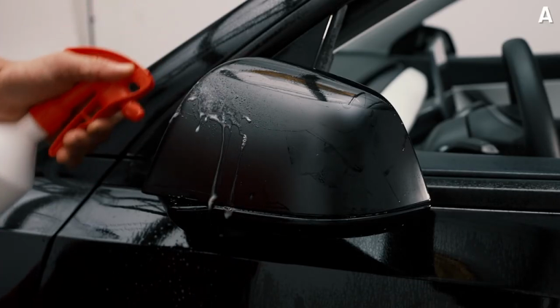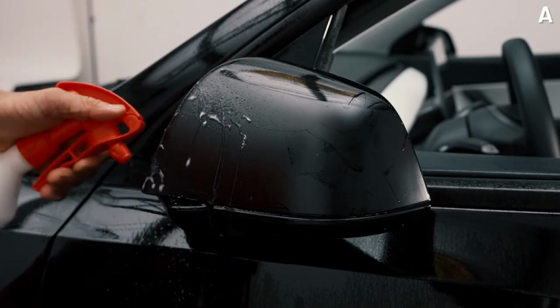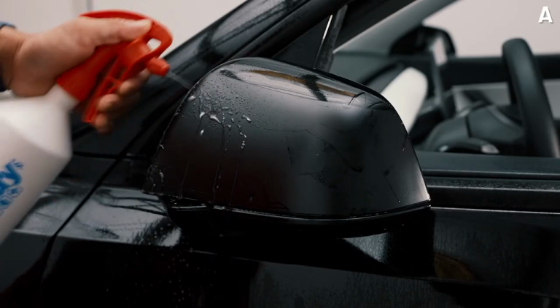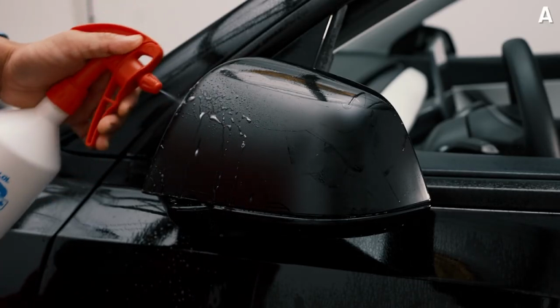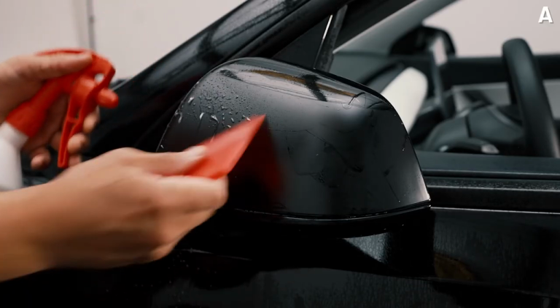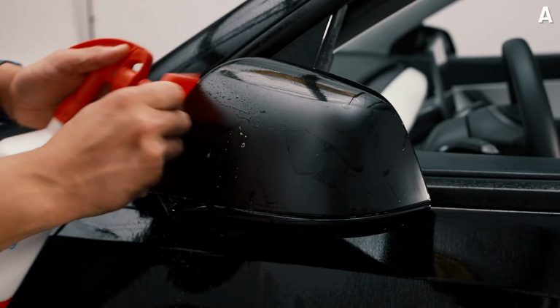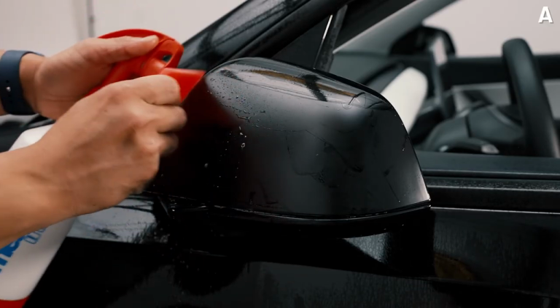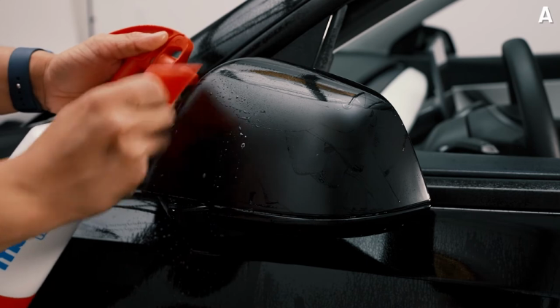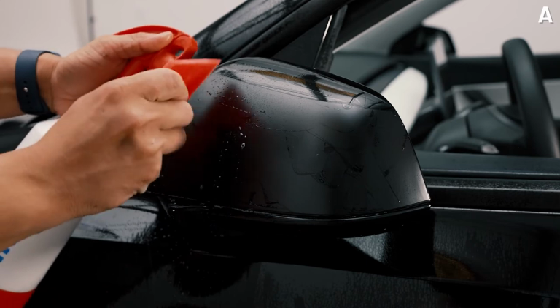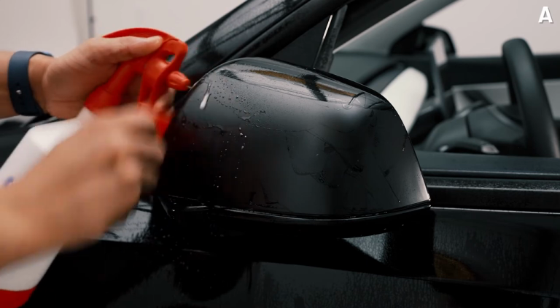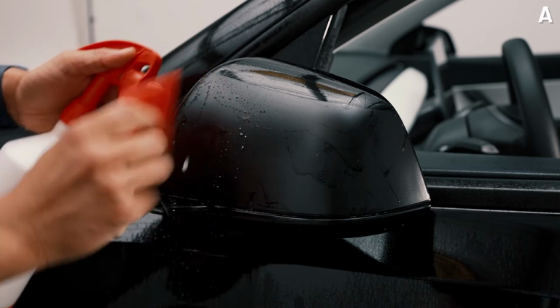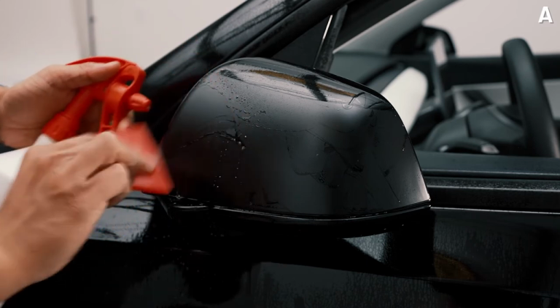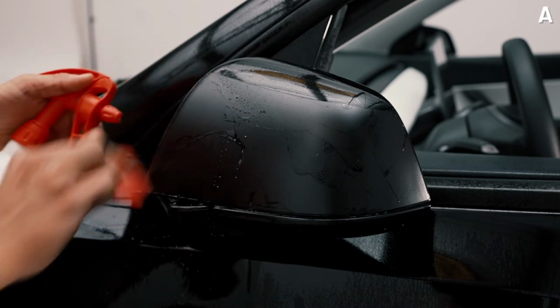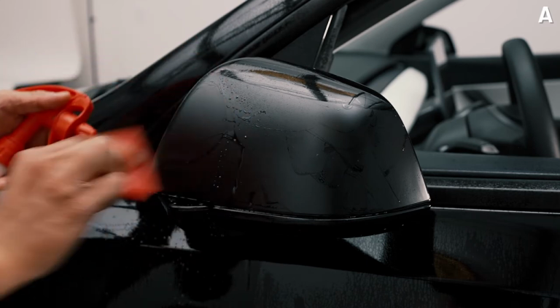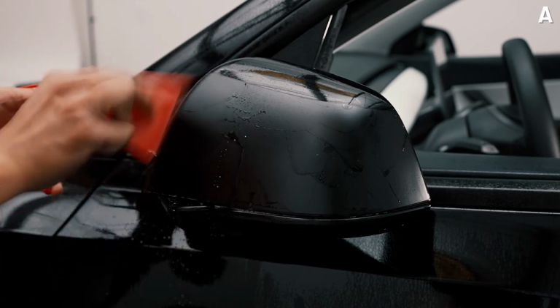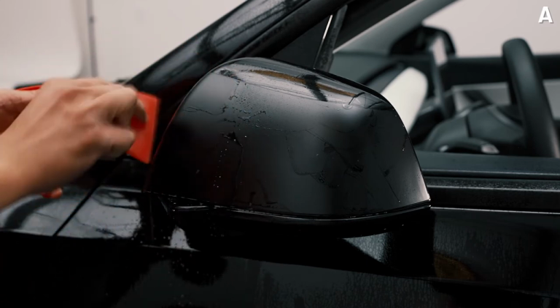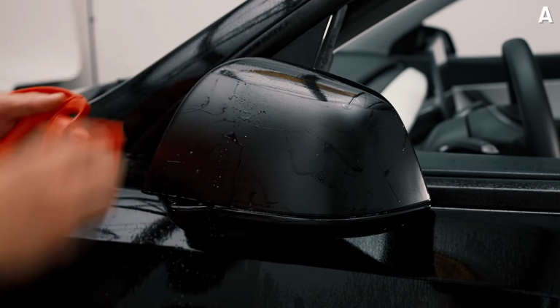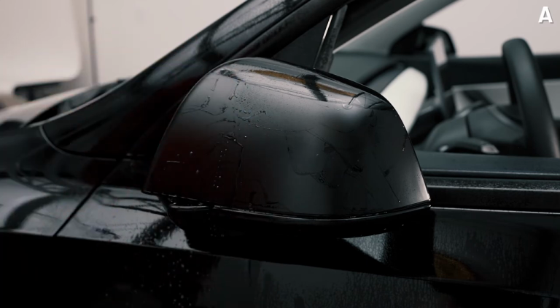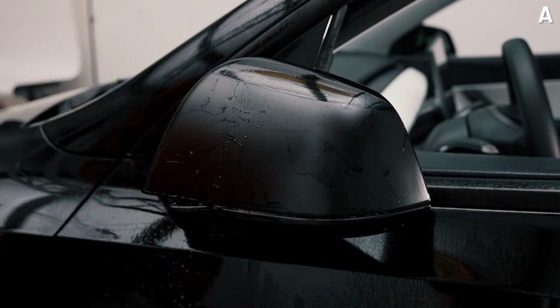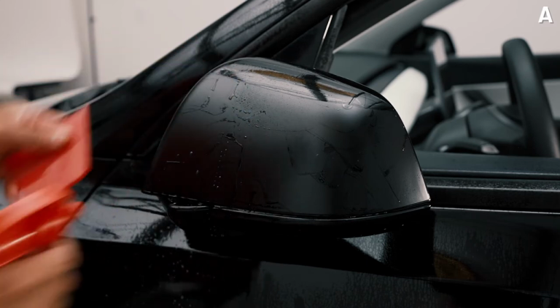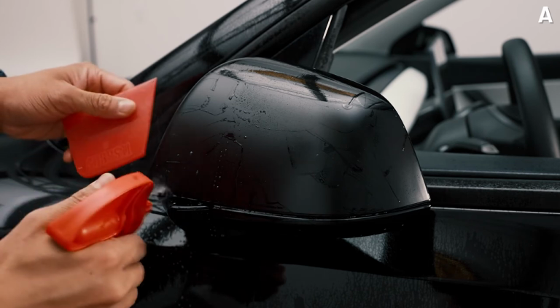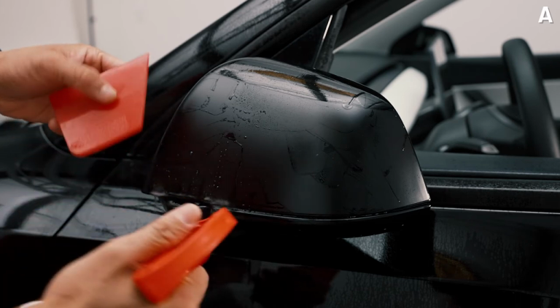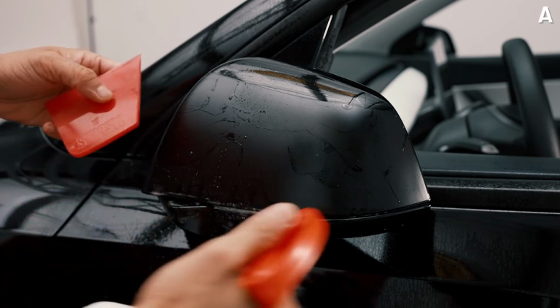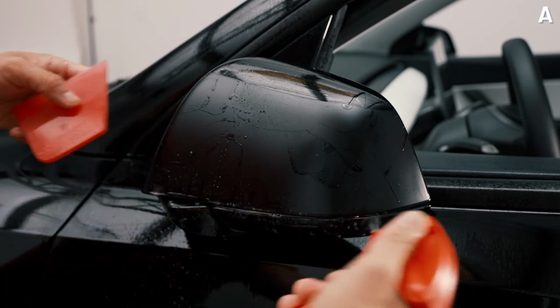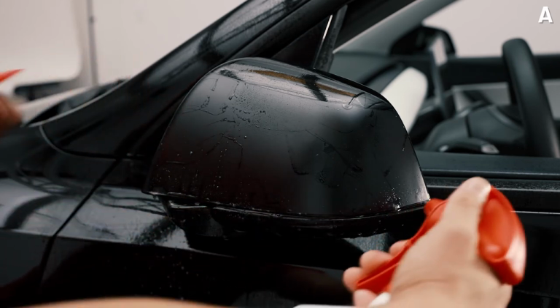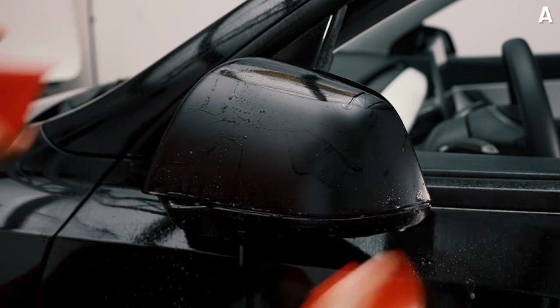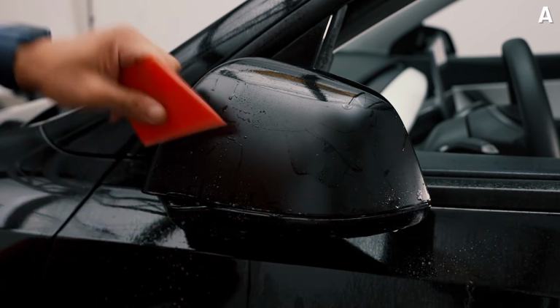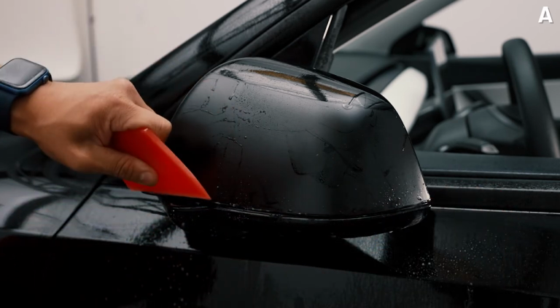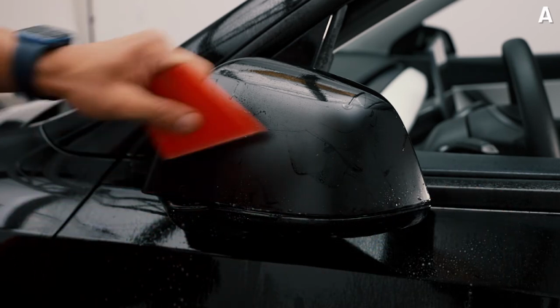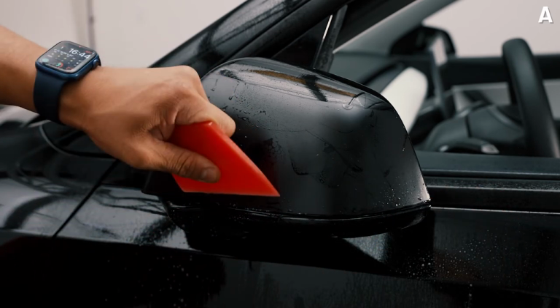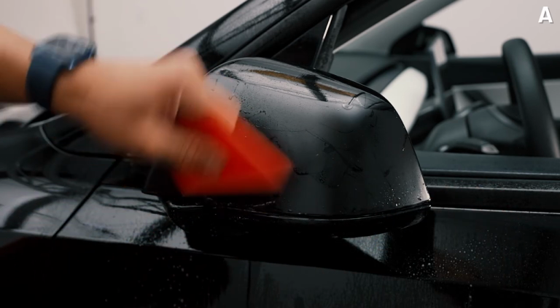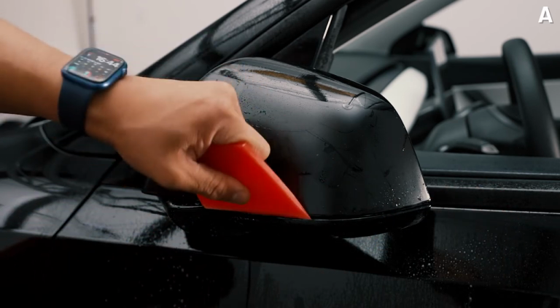Go ahead and spray some tack solution all around the edges — this will ensure that it actually sticks and holds. Do the same for the bottom edges and the other side edges as well.